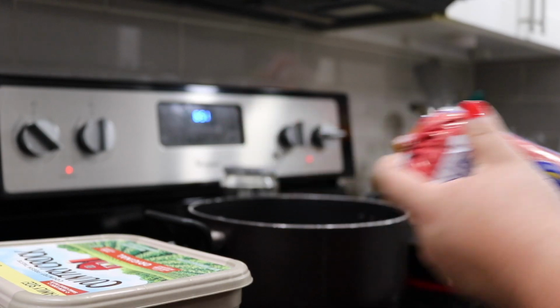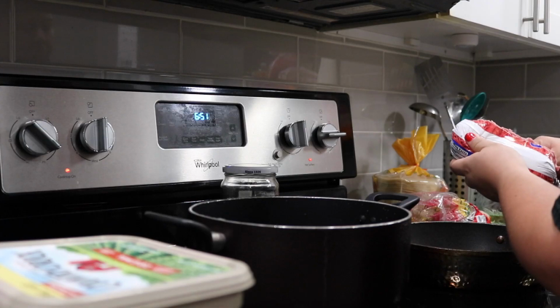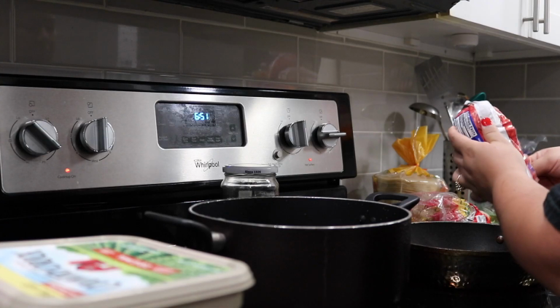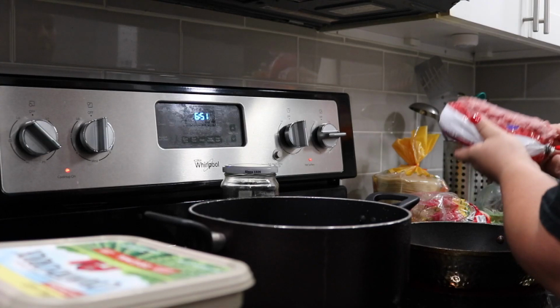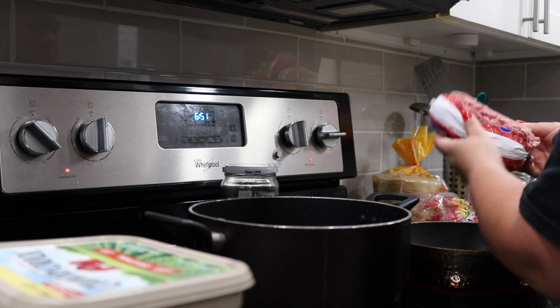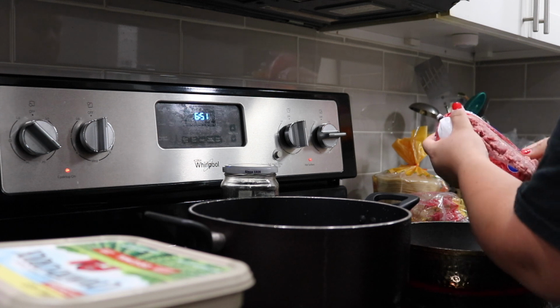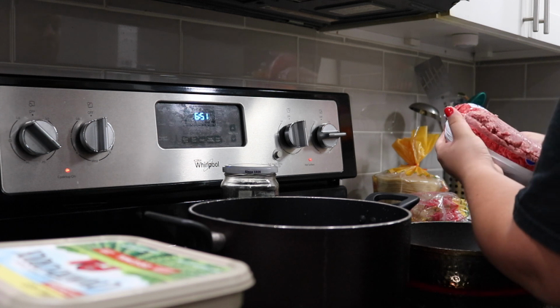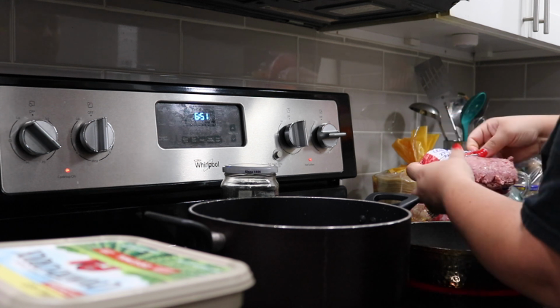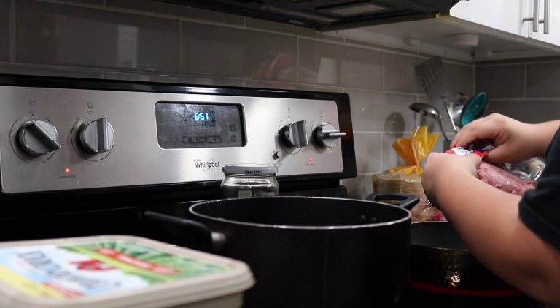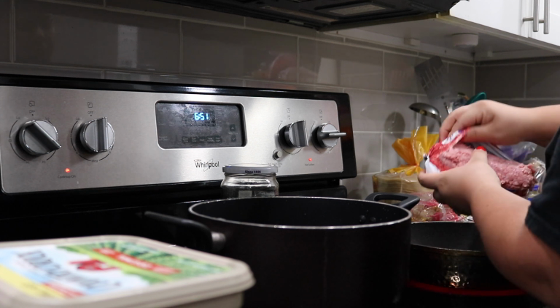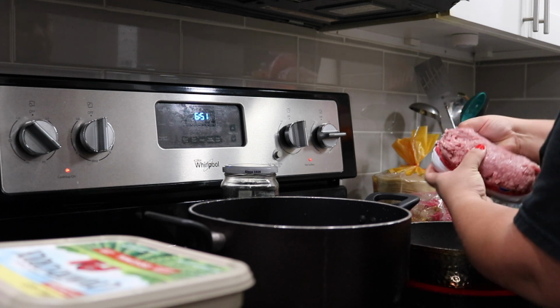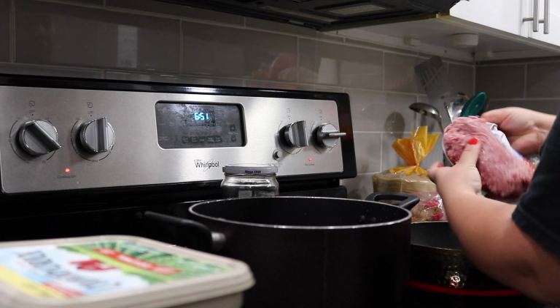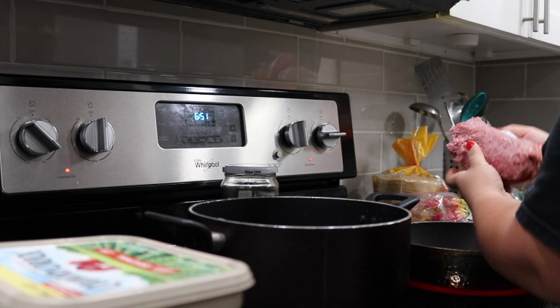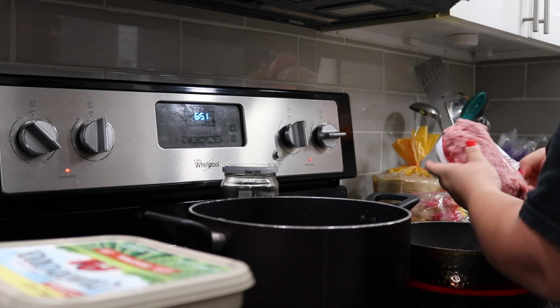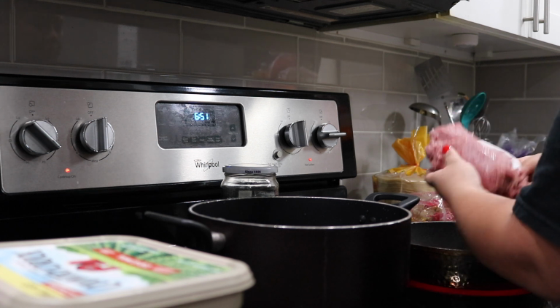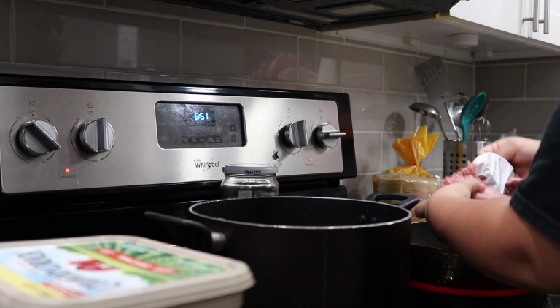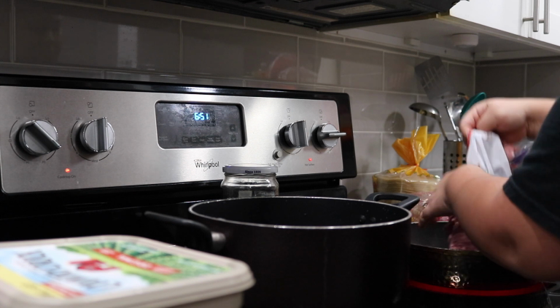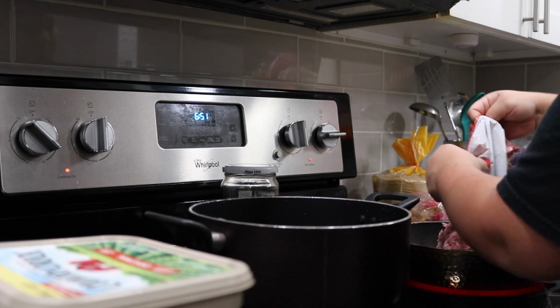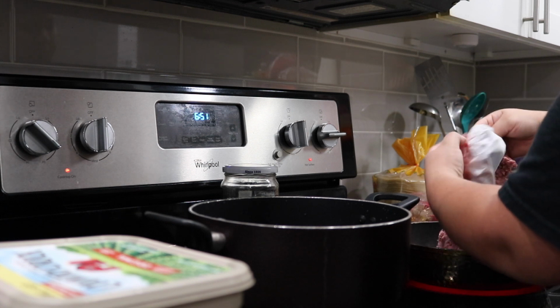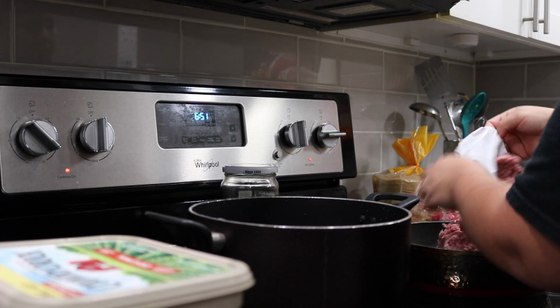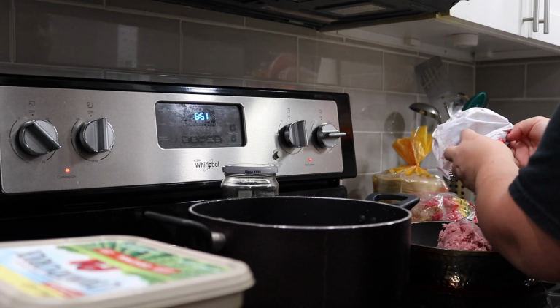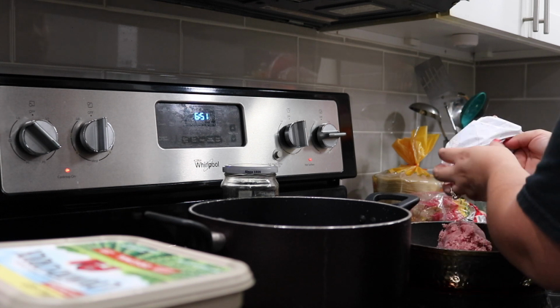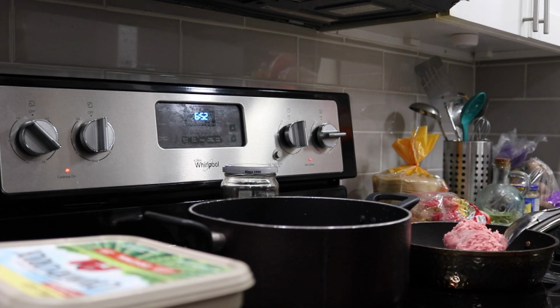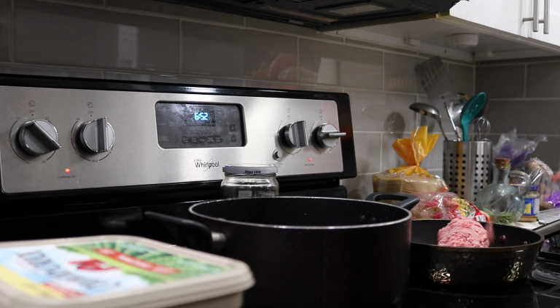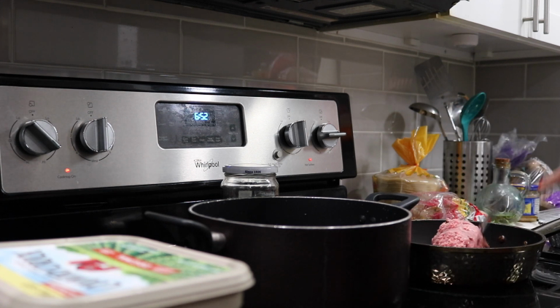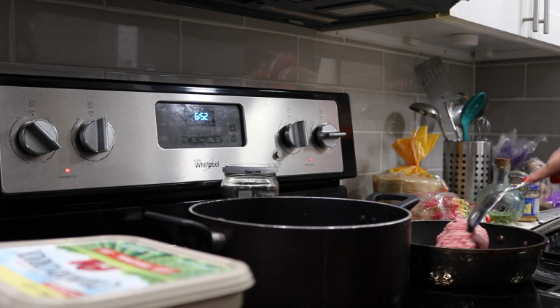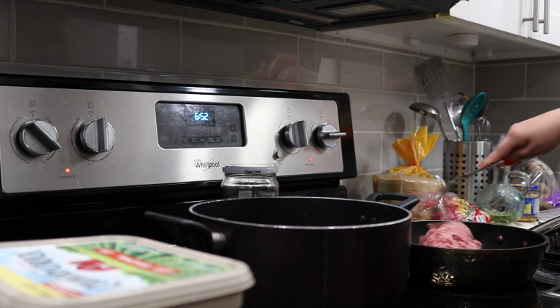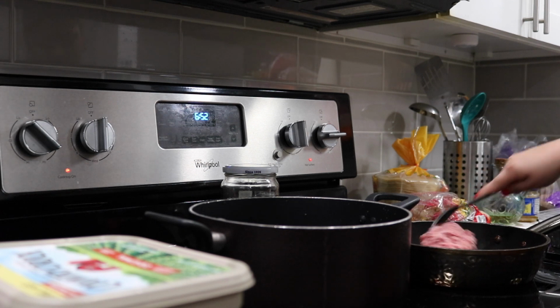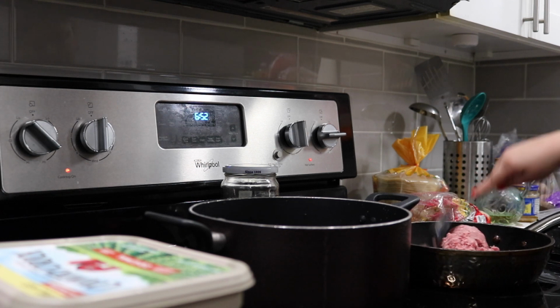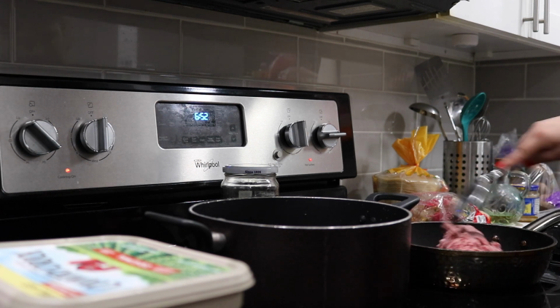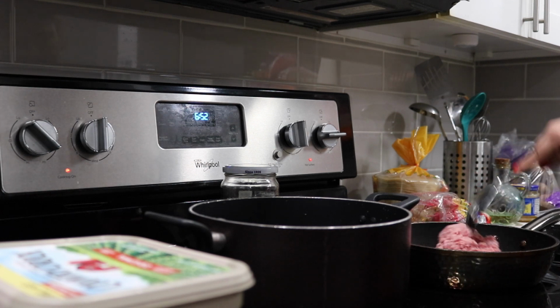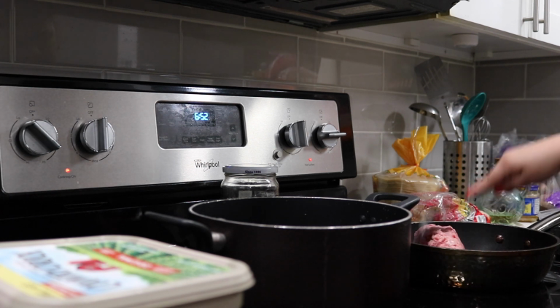Here I'm starting out with some ground beef and mine is a little frozen. I forgot to take it out in time, but it's fine because the heat in the pan will help dissolve it from being frozen. So just take your time.